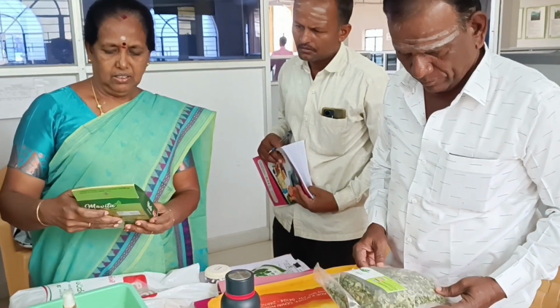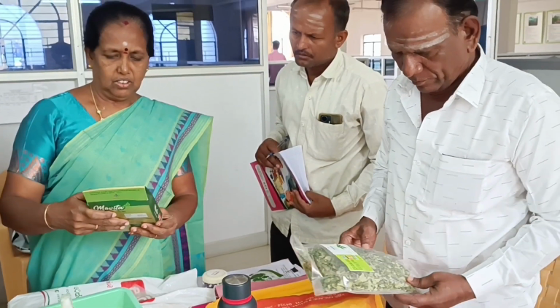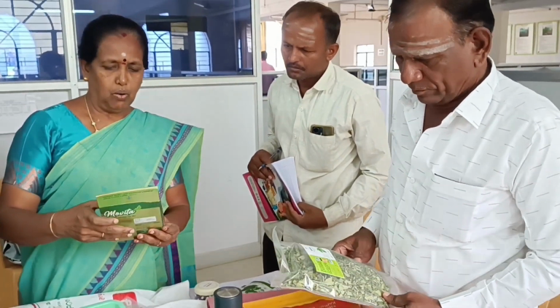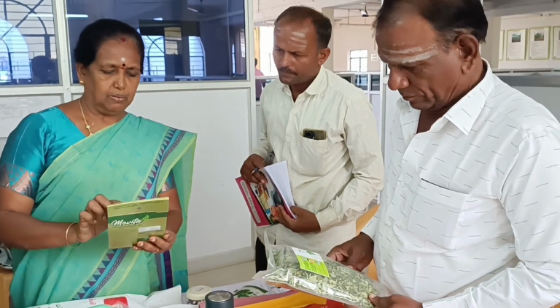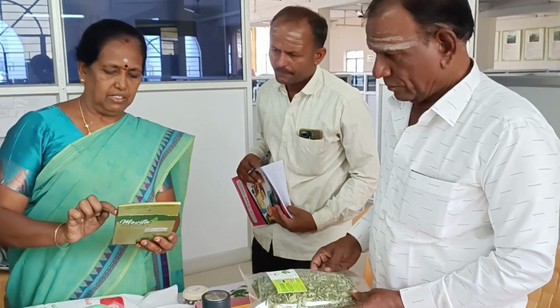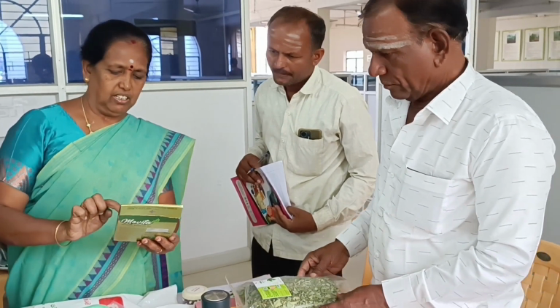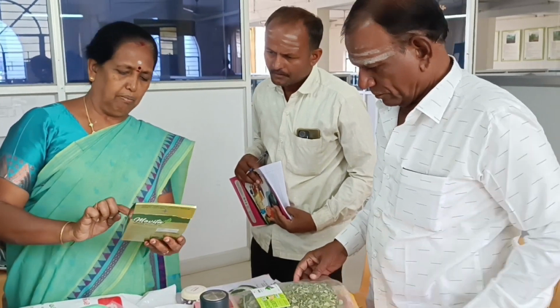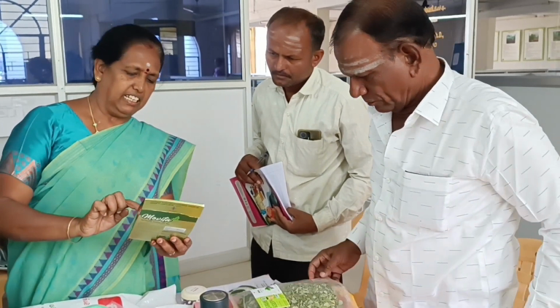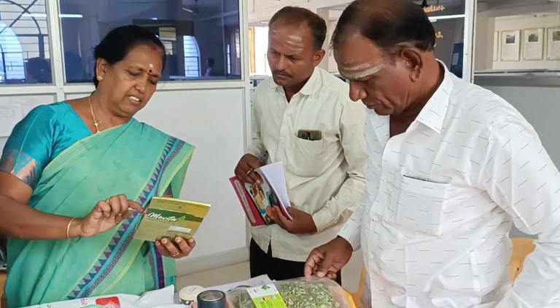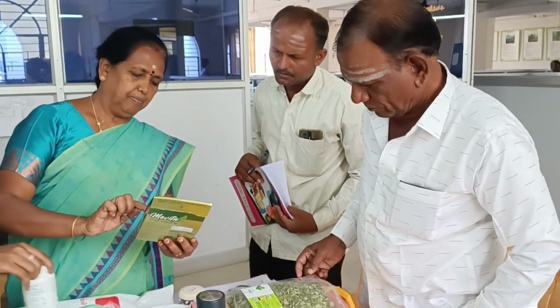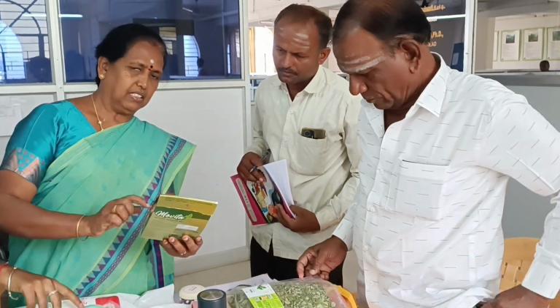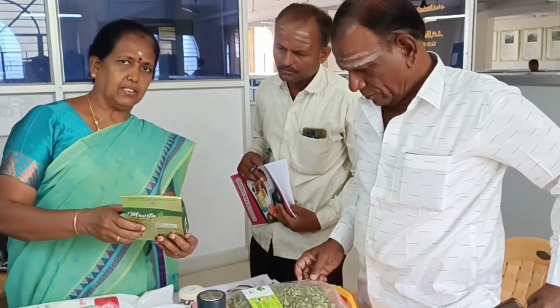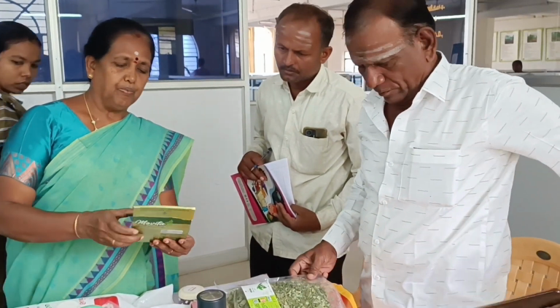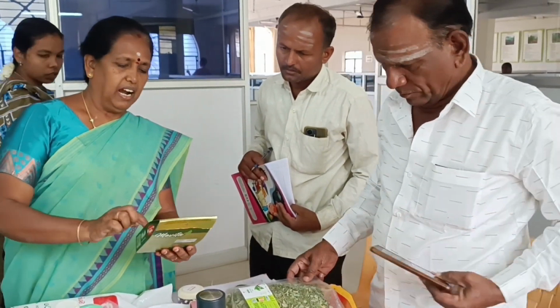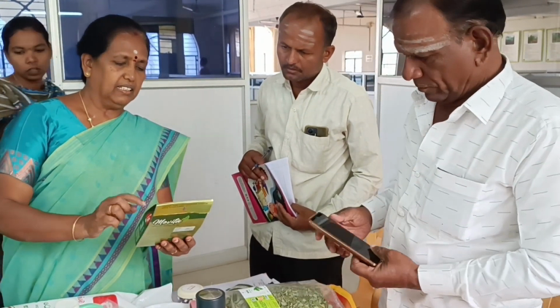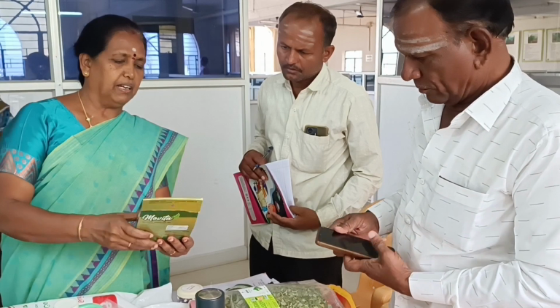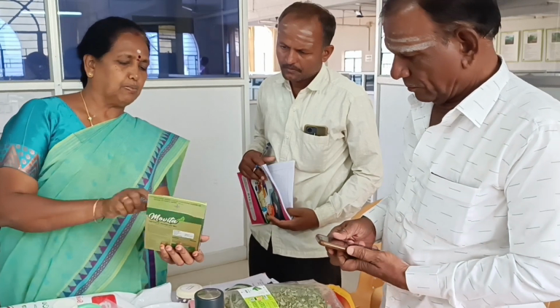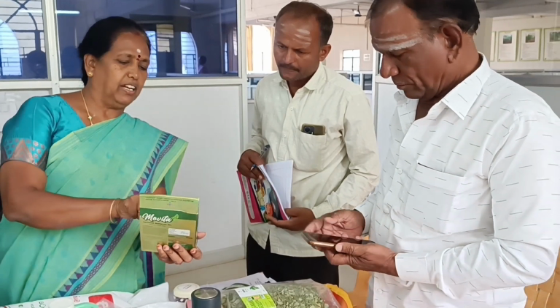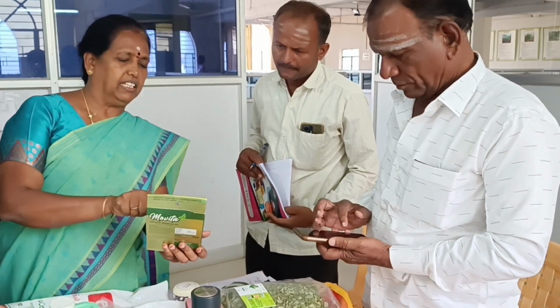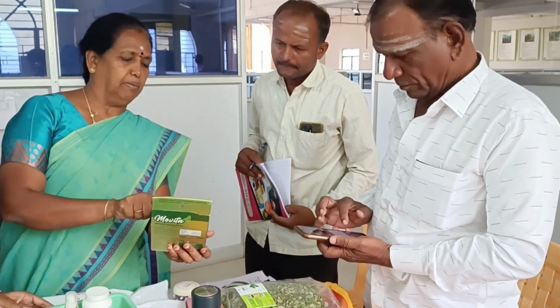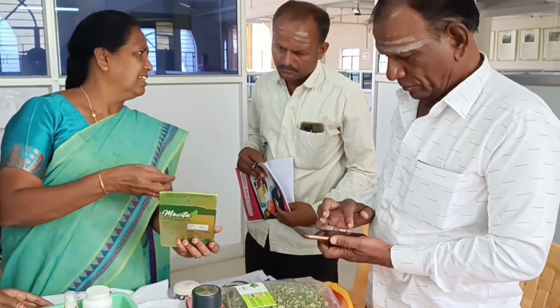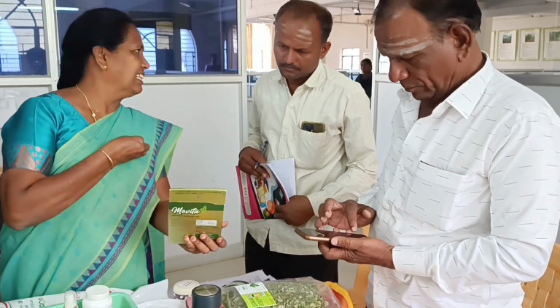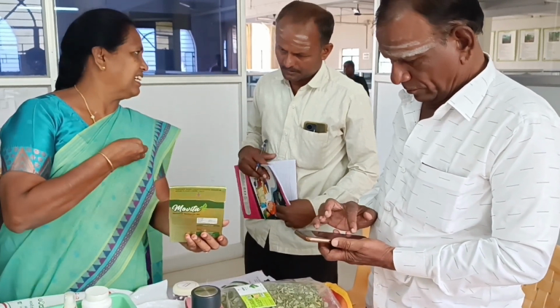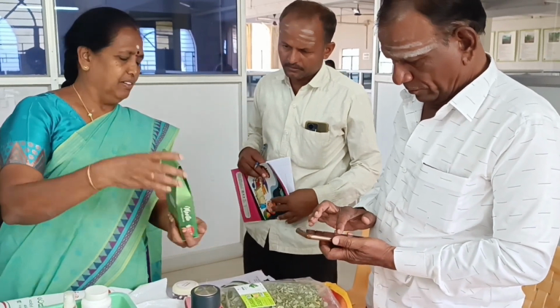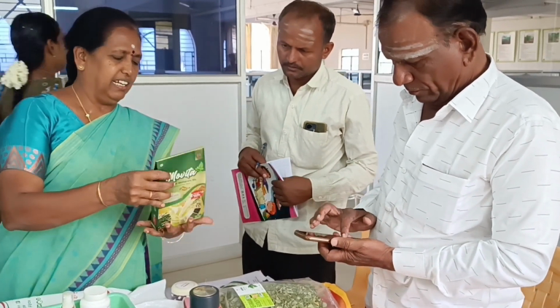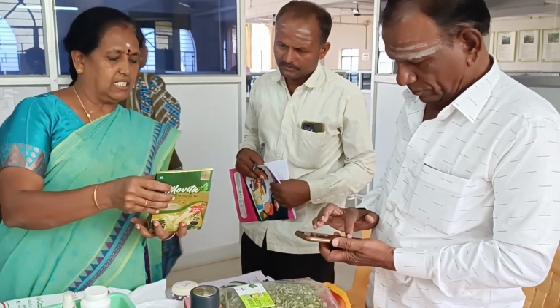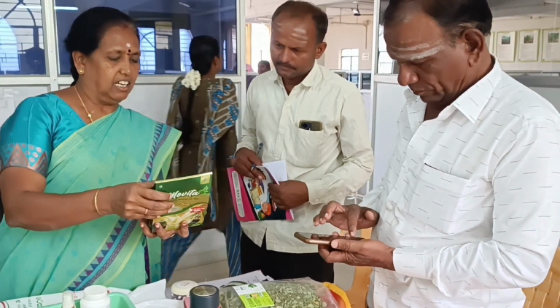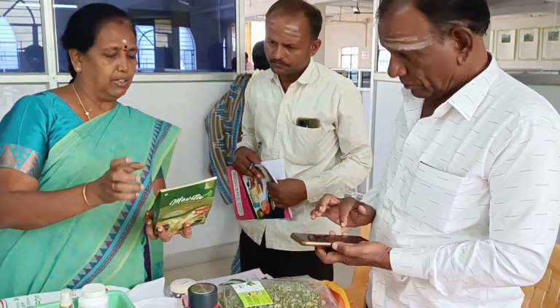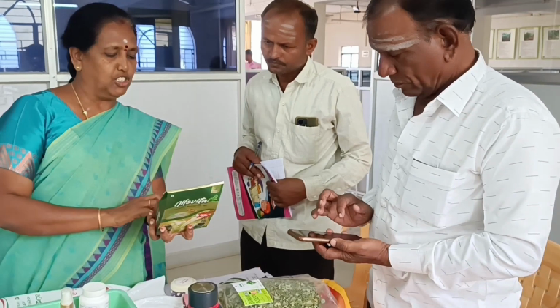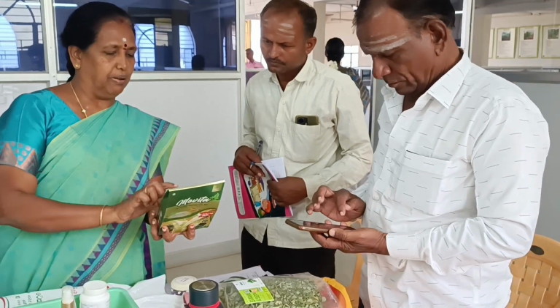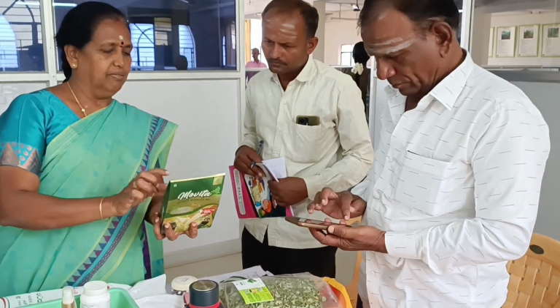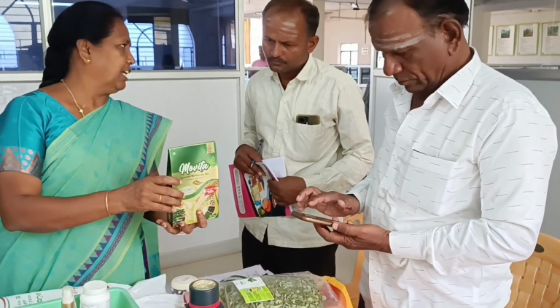This powder is mixed with all these multi-grains, and then they can make a sprouted multi-grain health mix — healthy for kids and even for aged people.